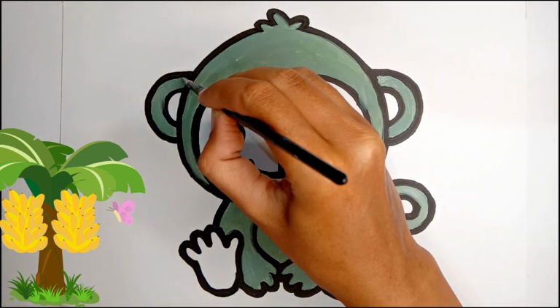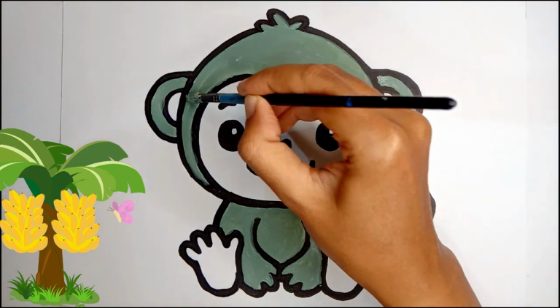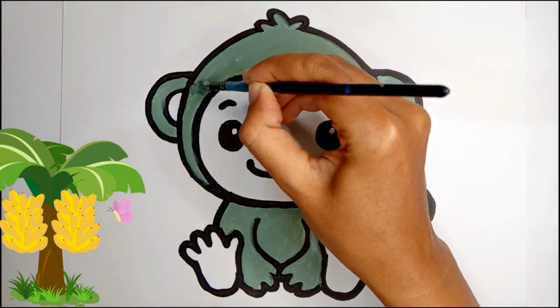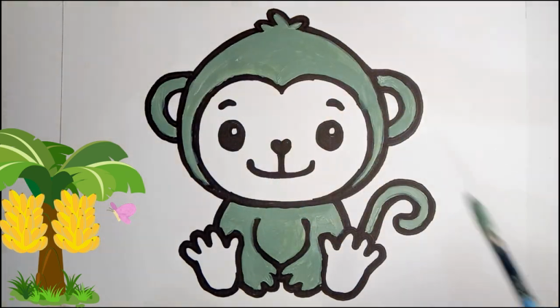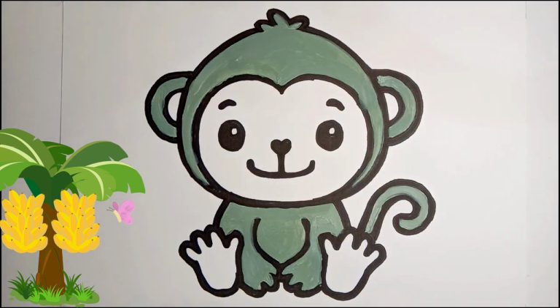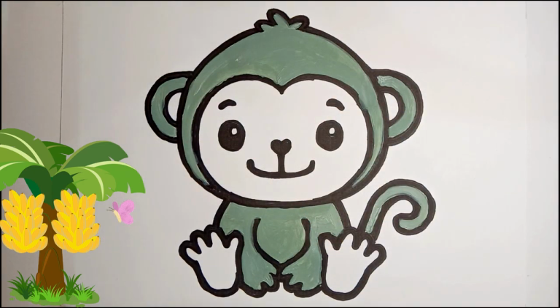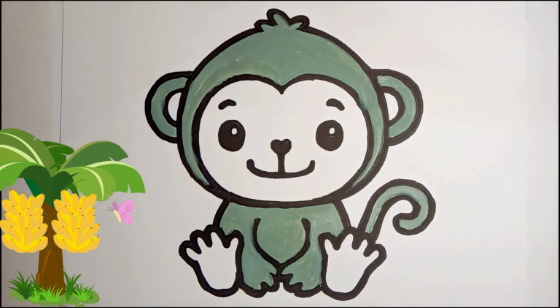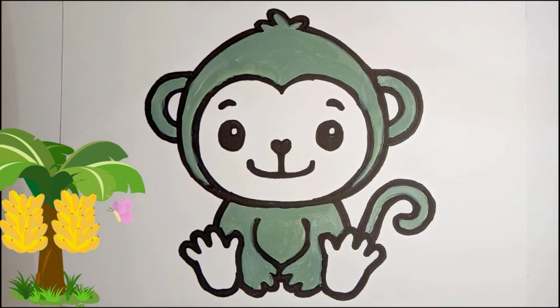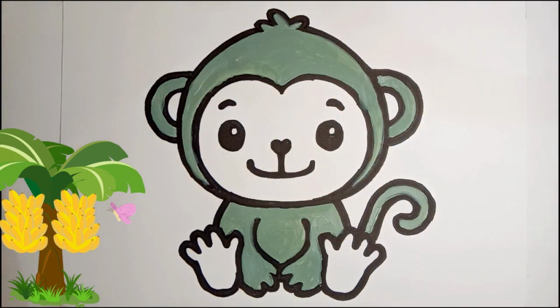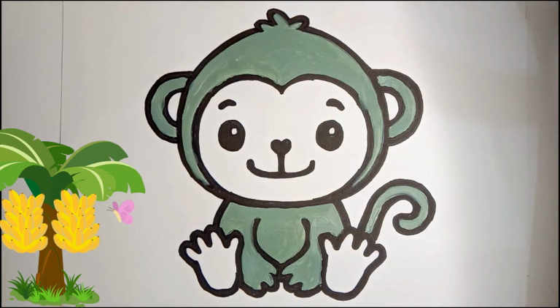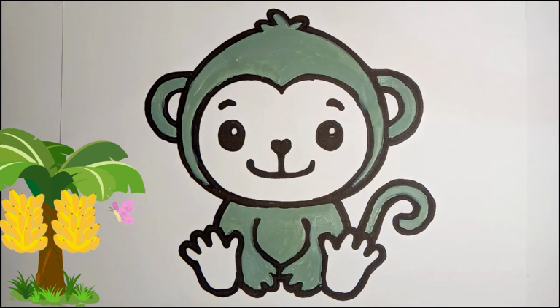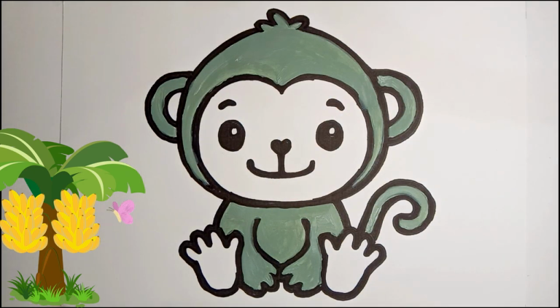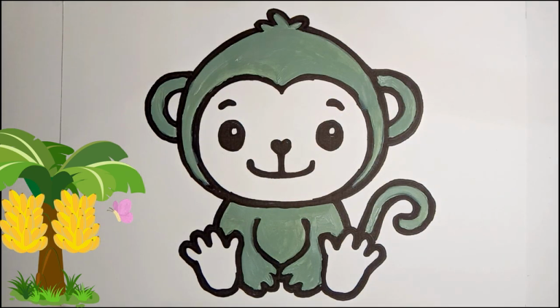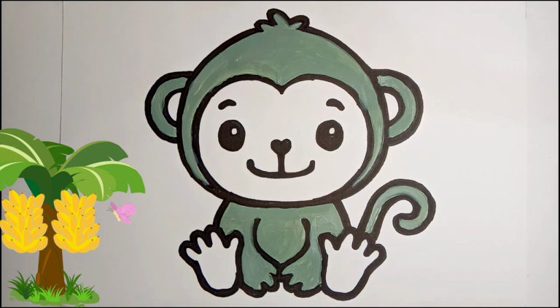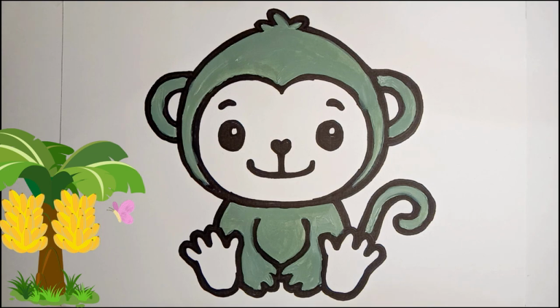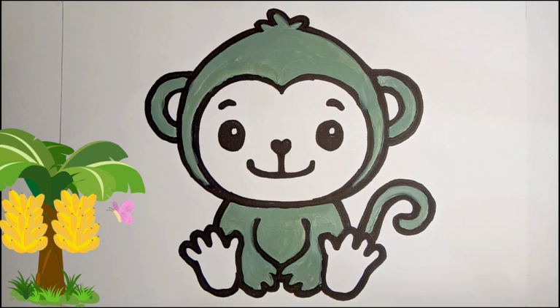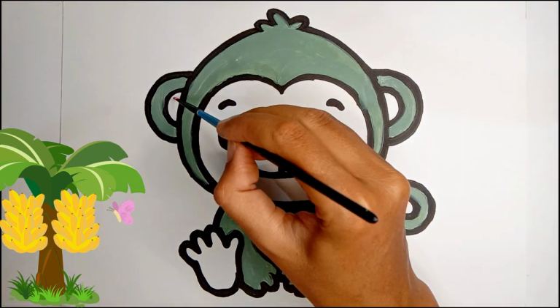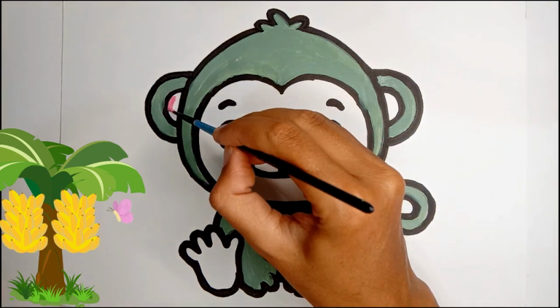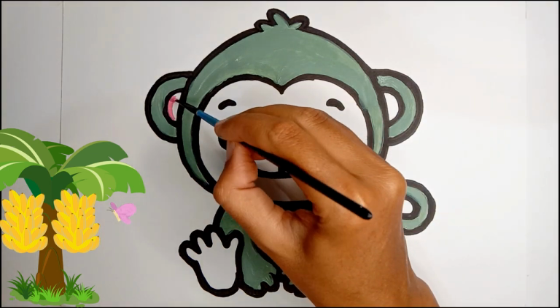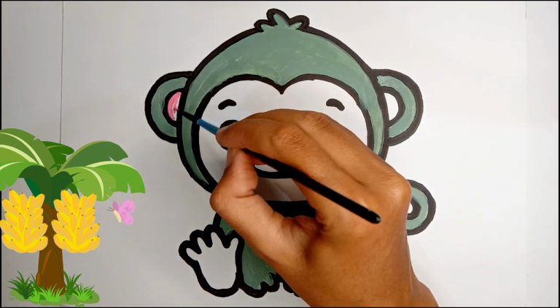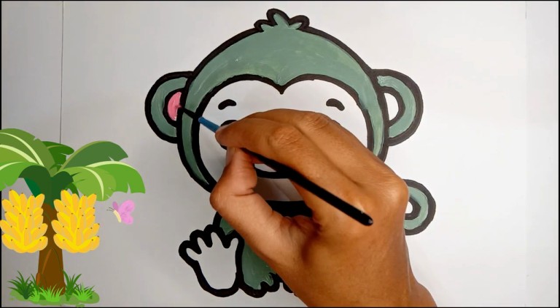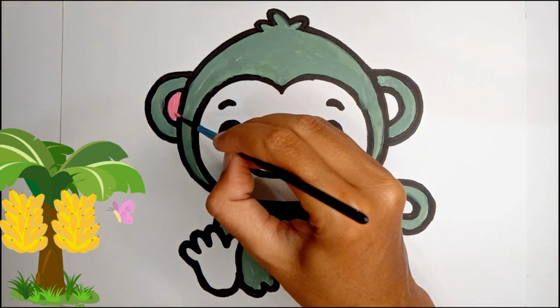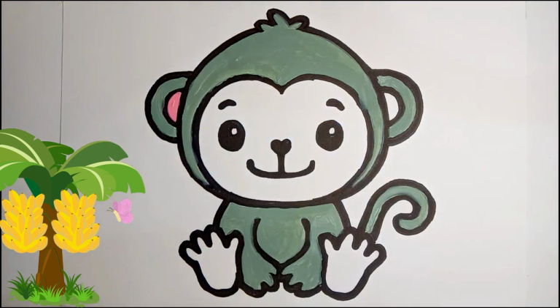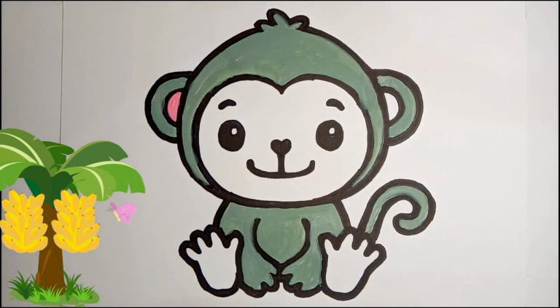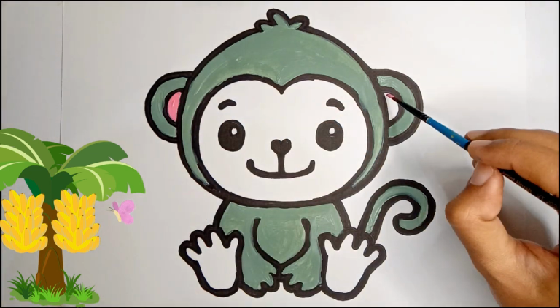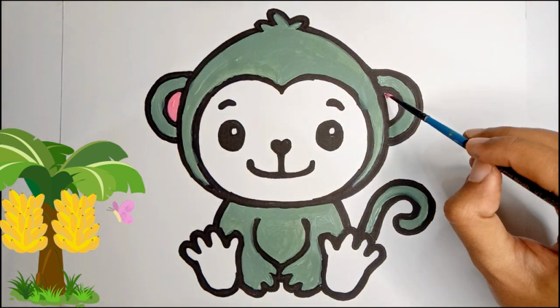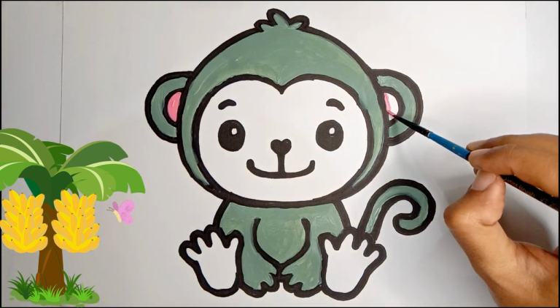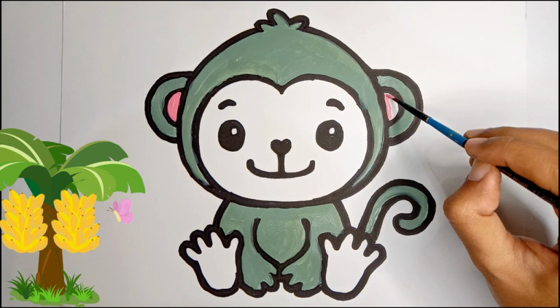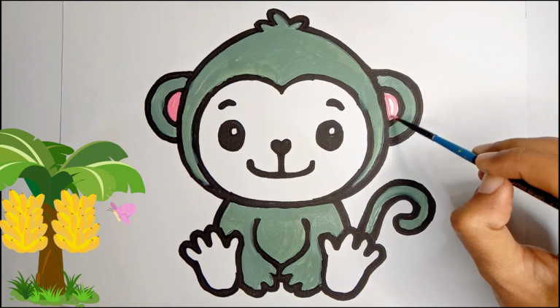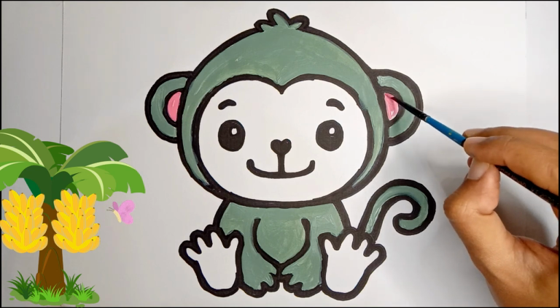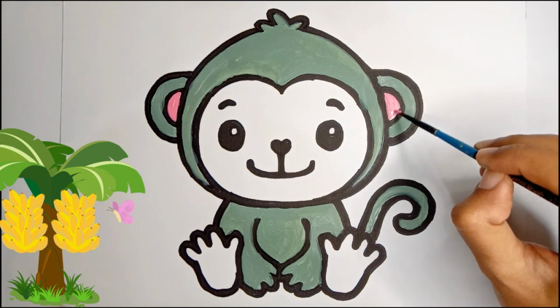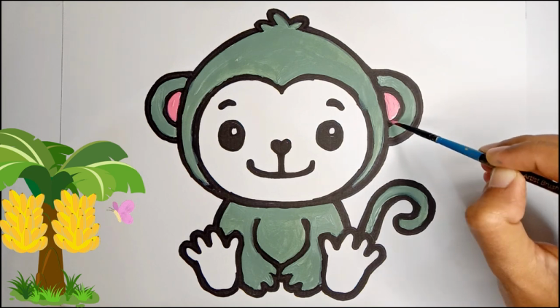Monkeys are social animals that live in groups called troops or bands. They like to groom each other and communicate through various sounds like screeches, hoots, and chirps.